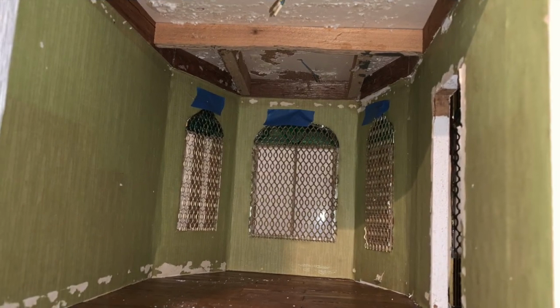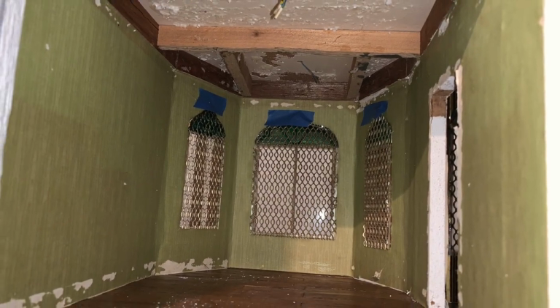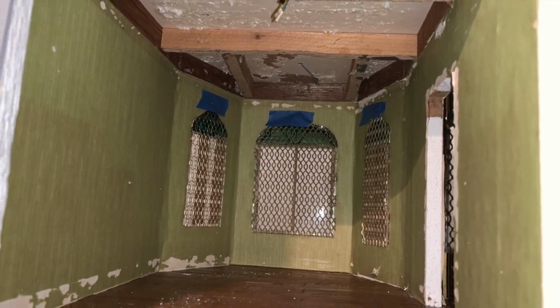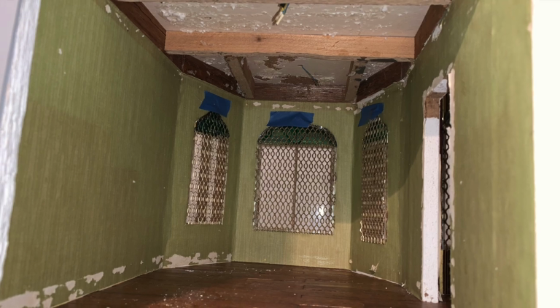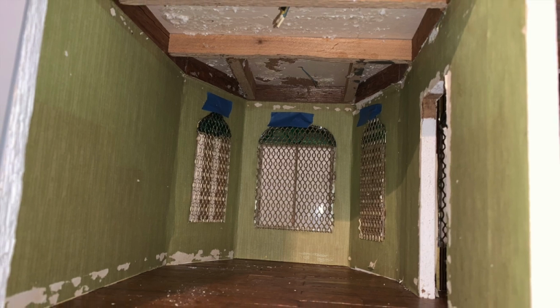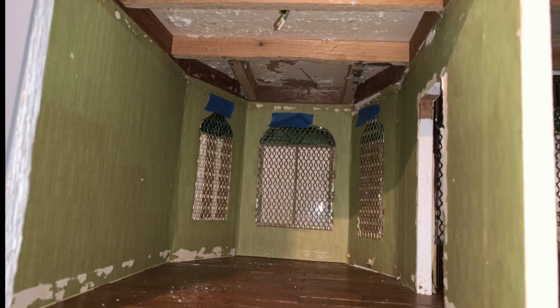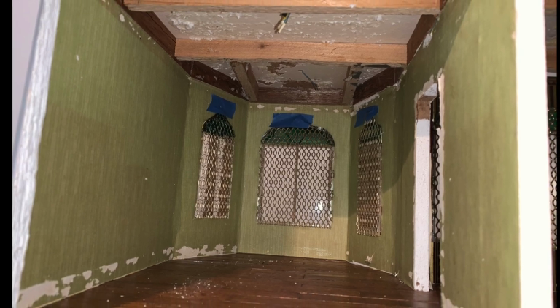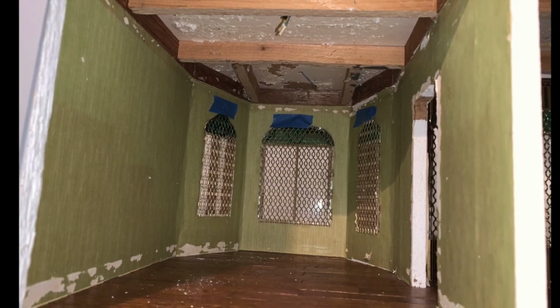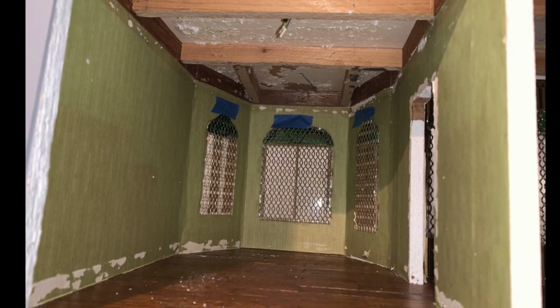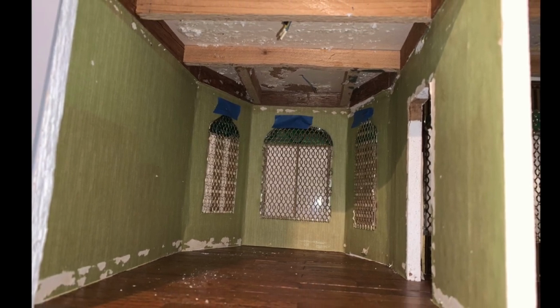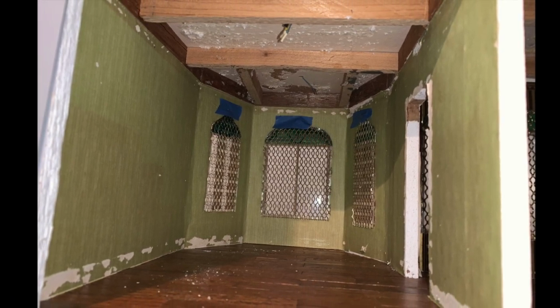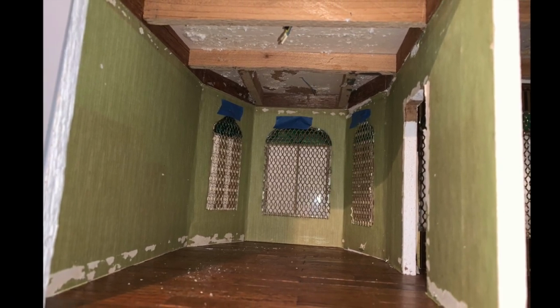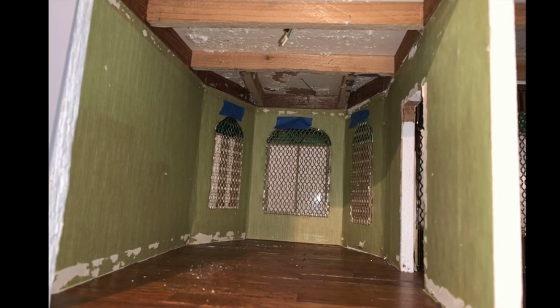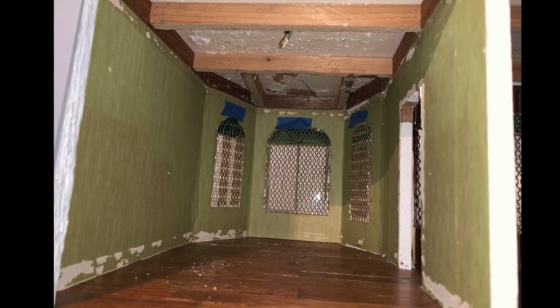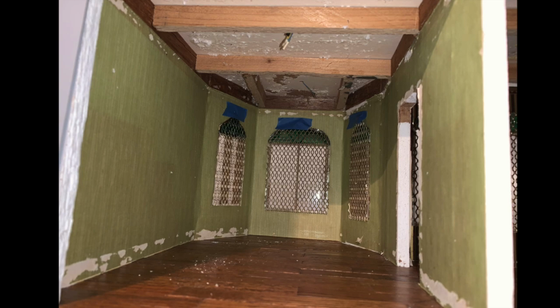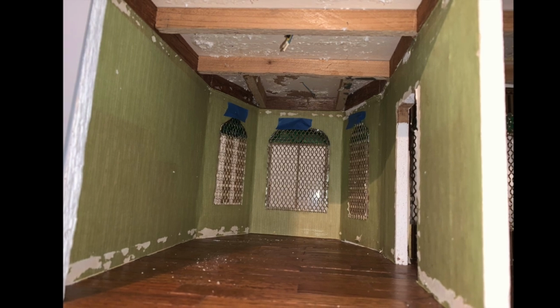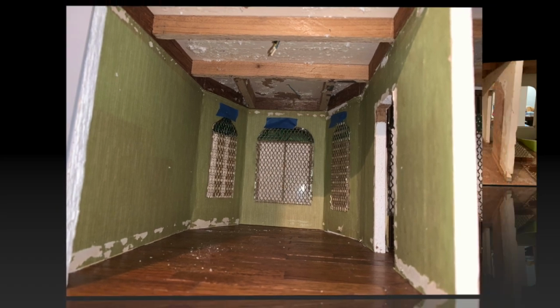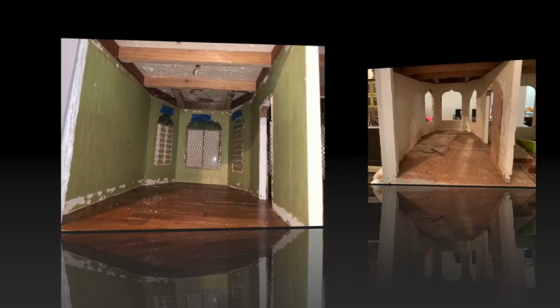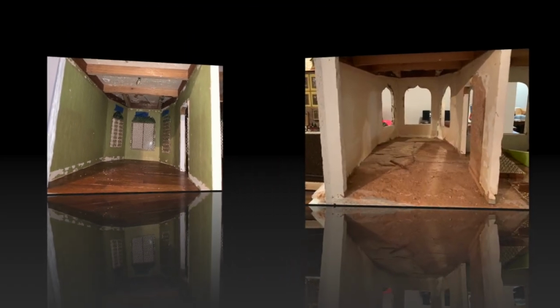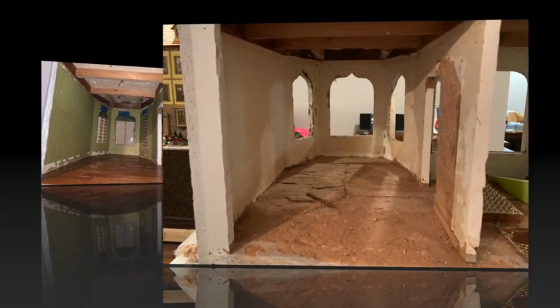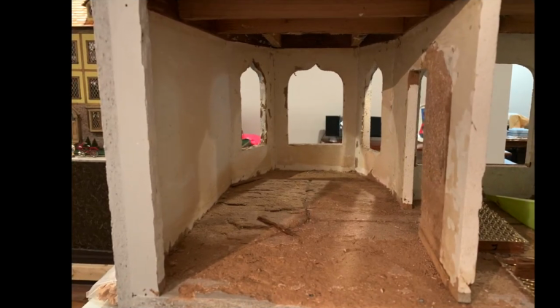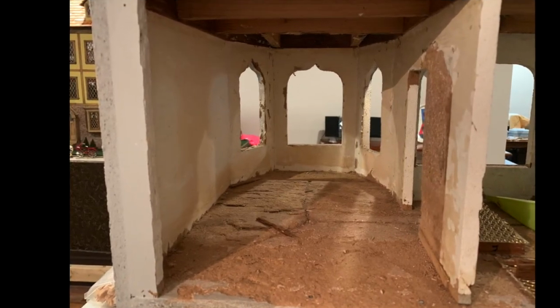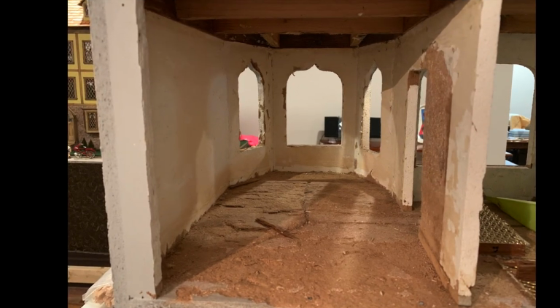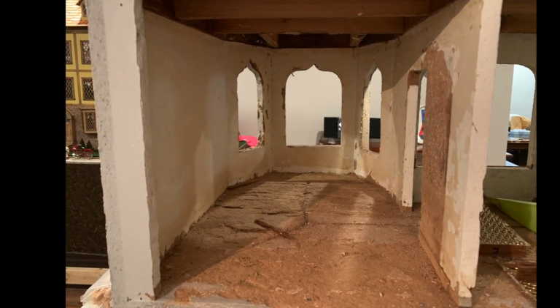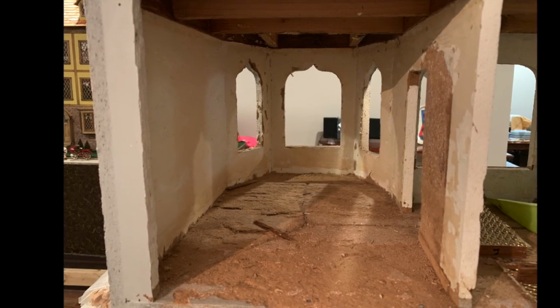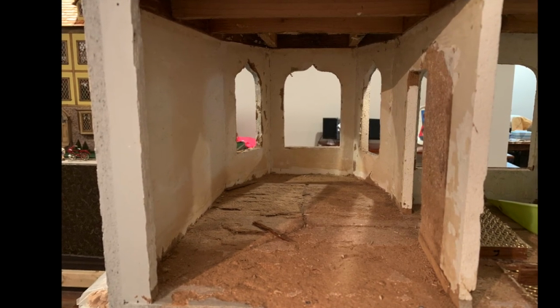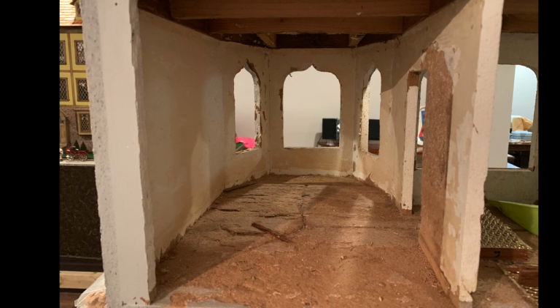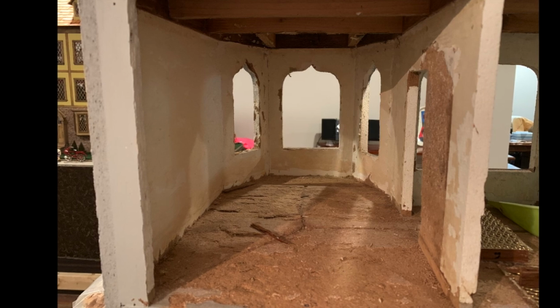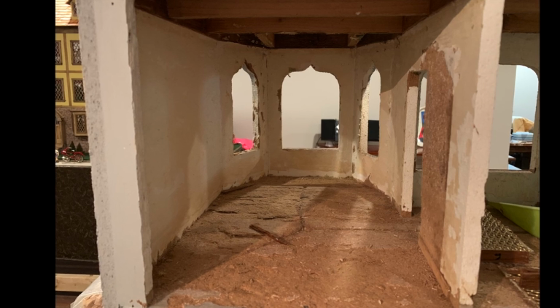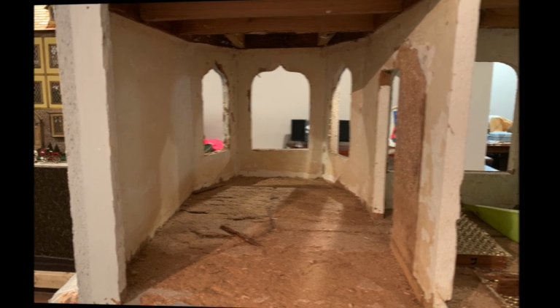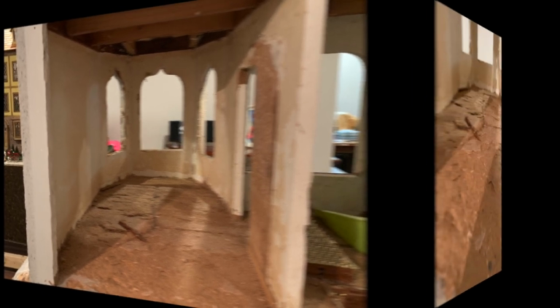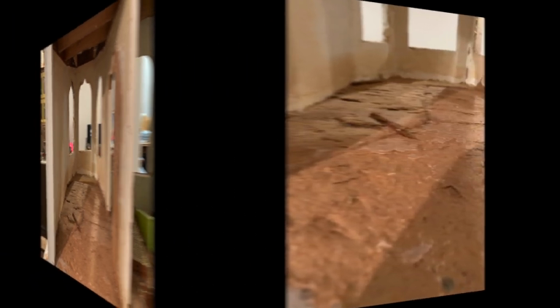Here you can see the original peaked windows — we would eventually change those. The ceiling, door, and baseboards were removed. We took out the wallpaper and removed the flooring. As a result, we damaged the particle board subflooring.